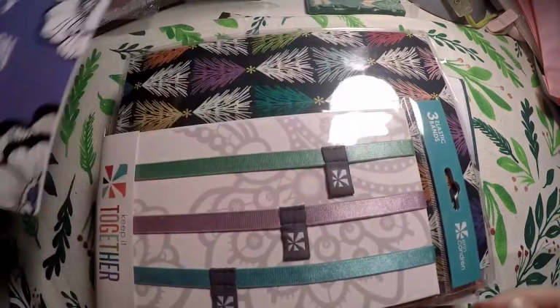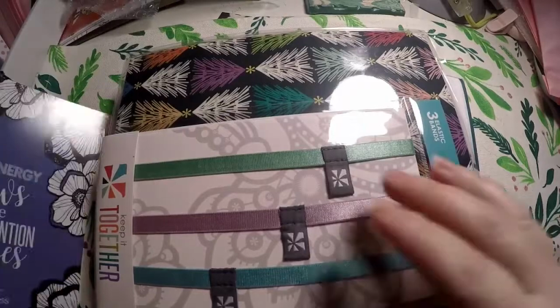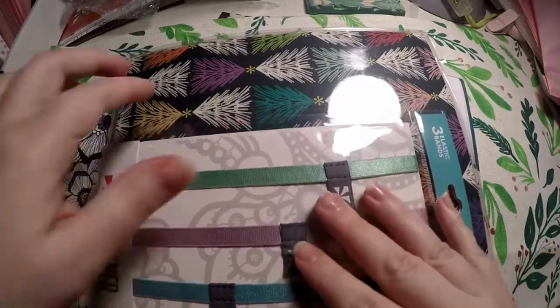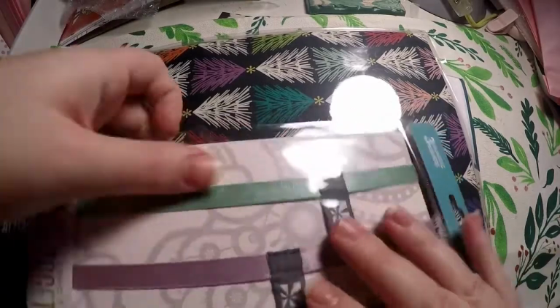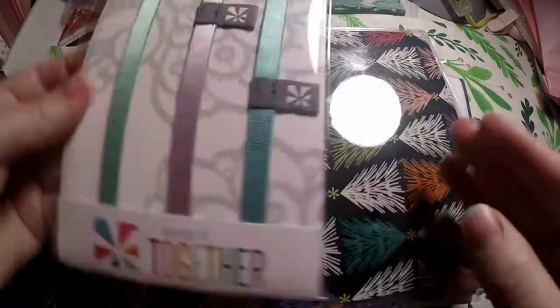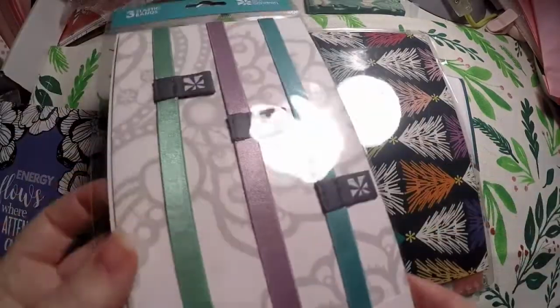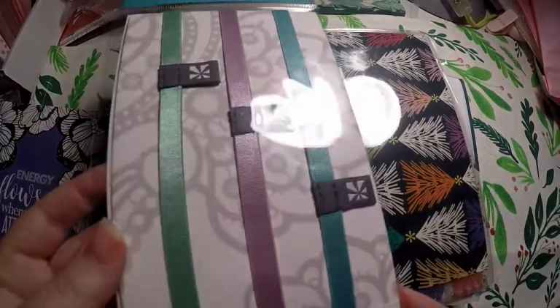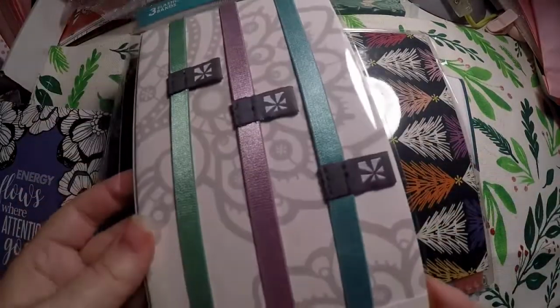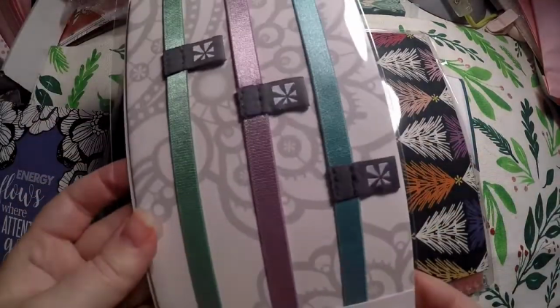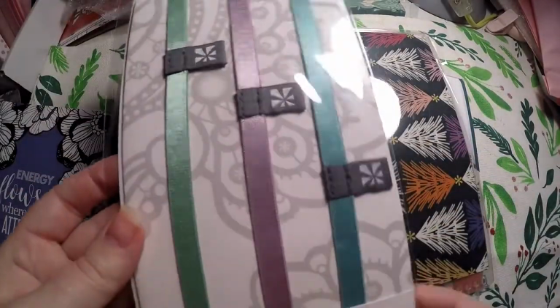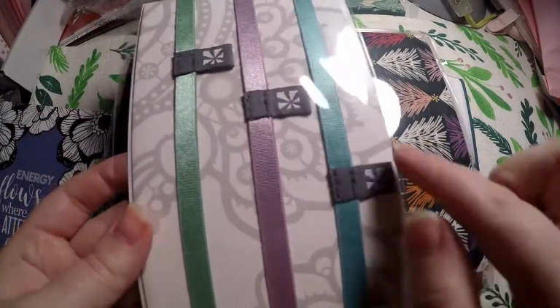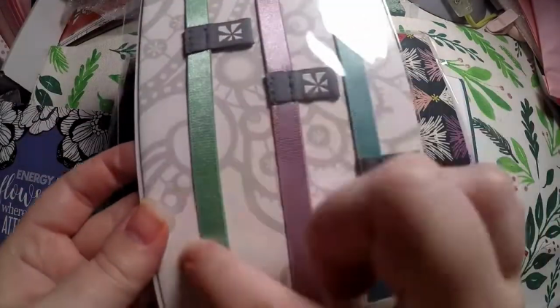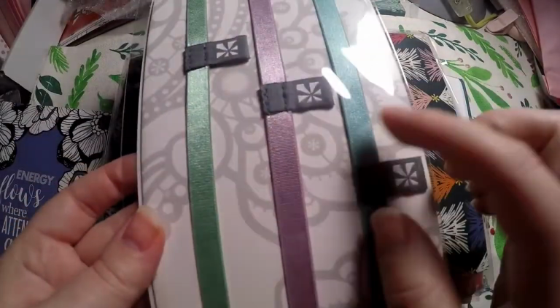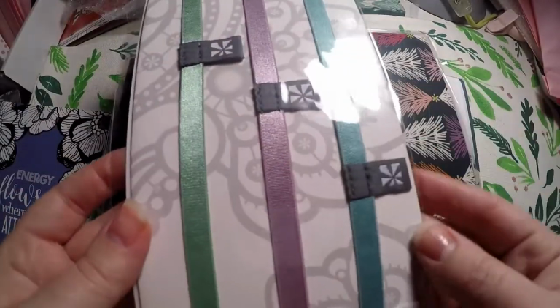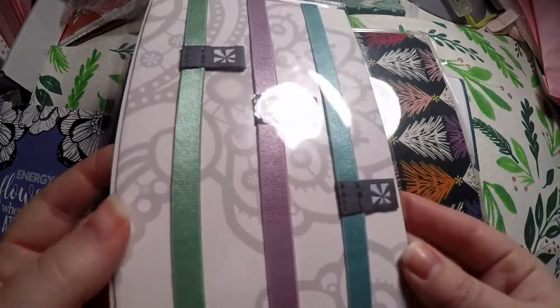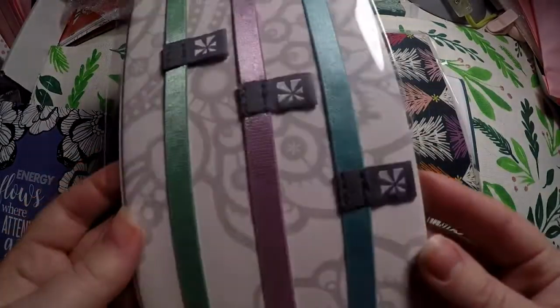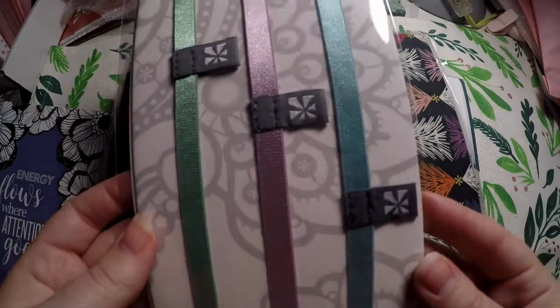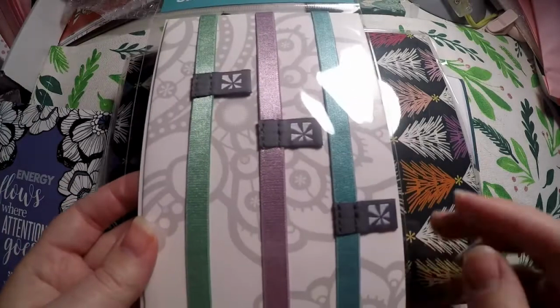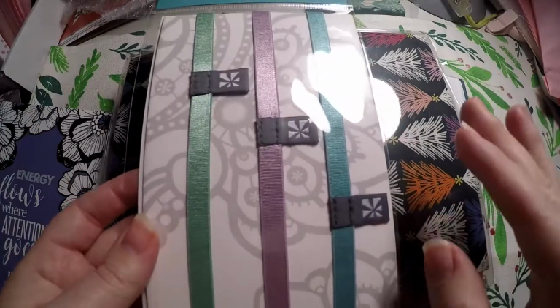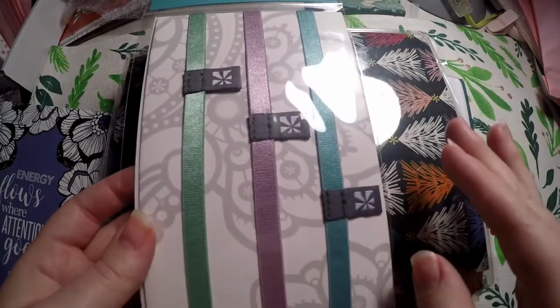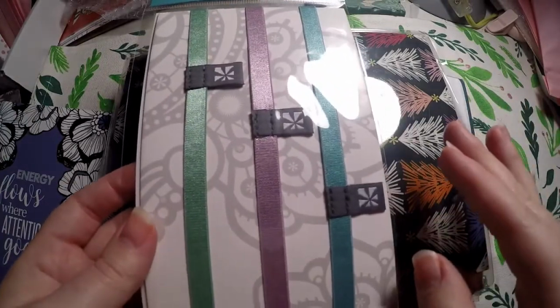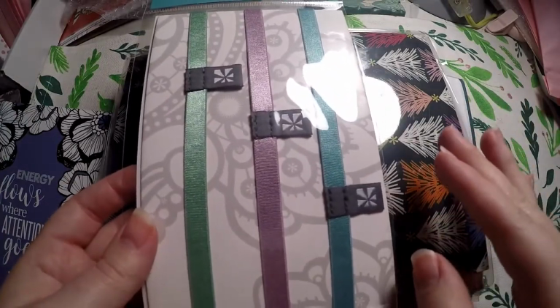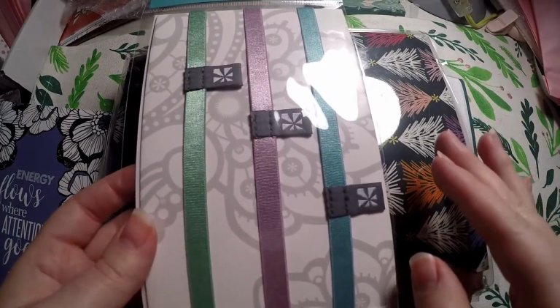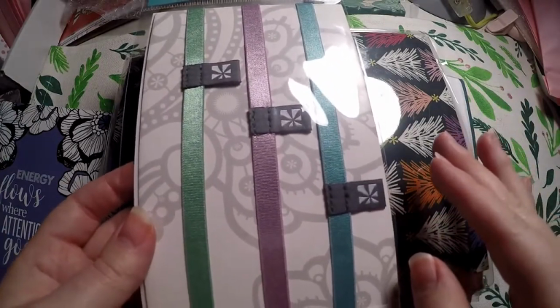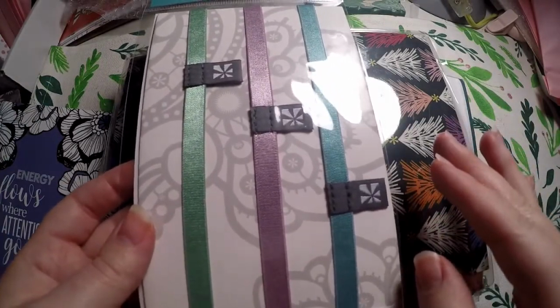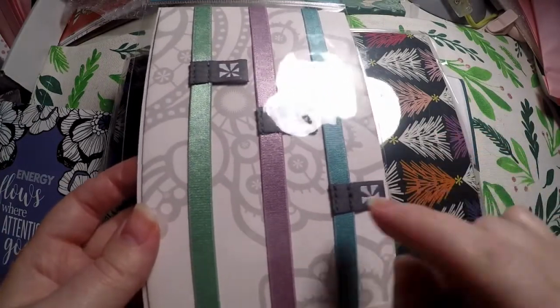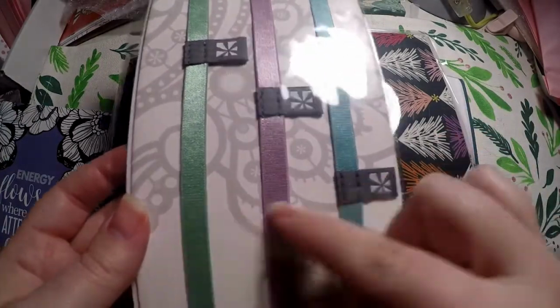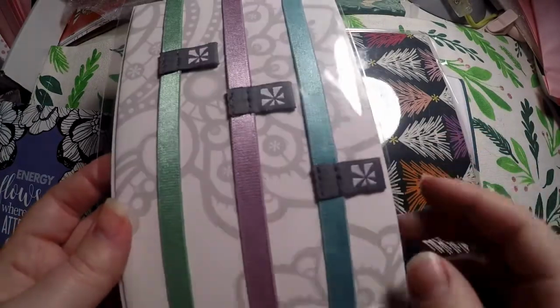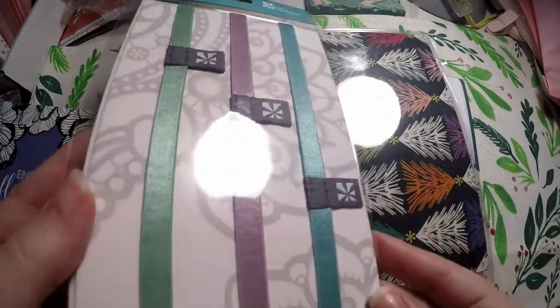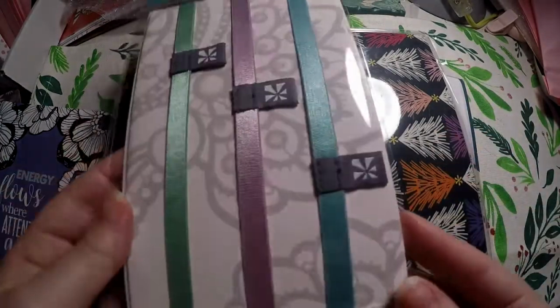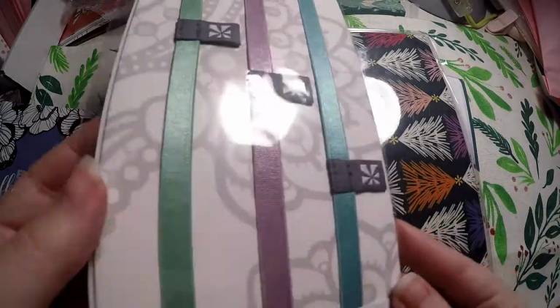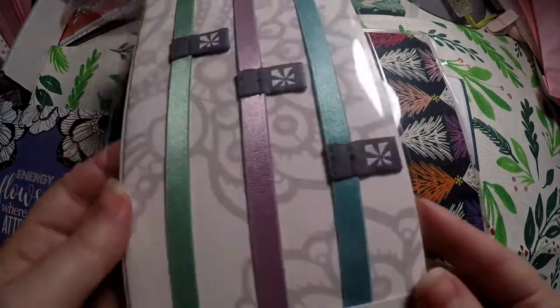So I got these elastic bands. I really love using these, and they work on any planner — it doesn't just have to be the Erin Condren — so I grabbed an extra set of these.